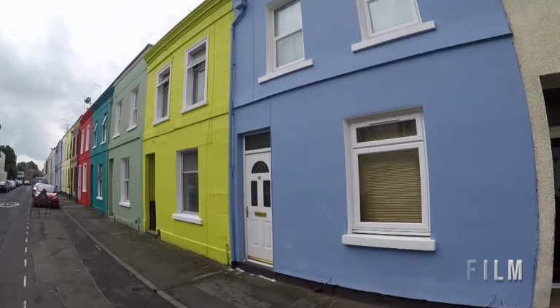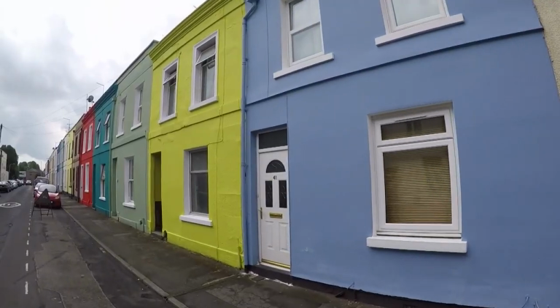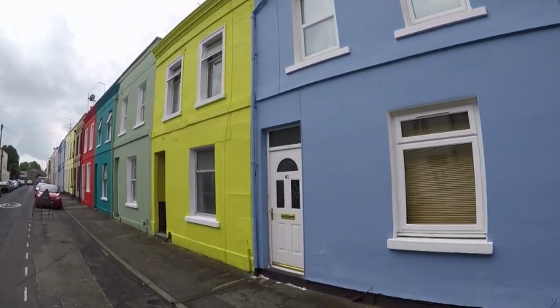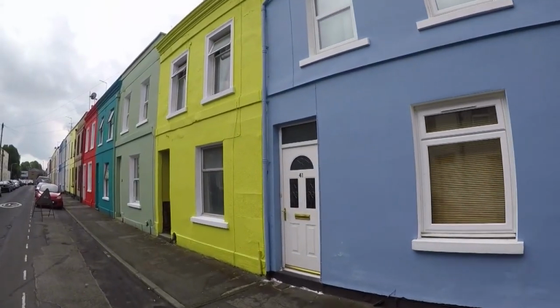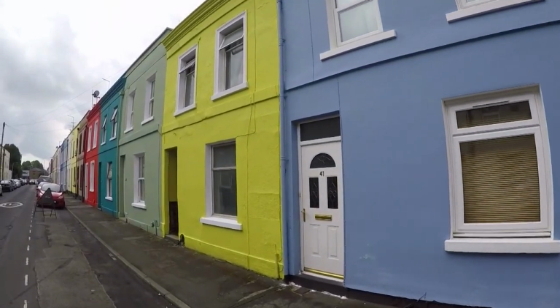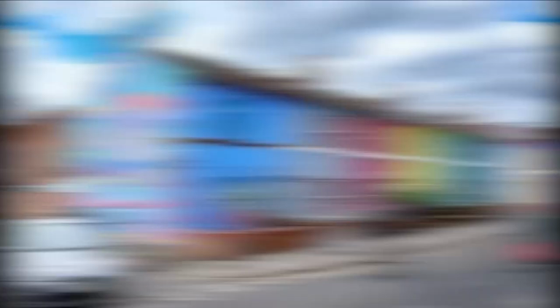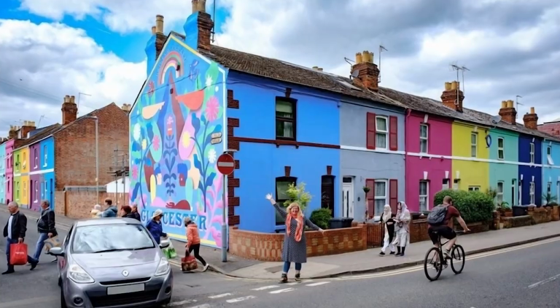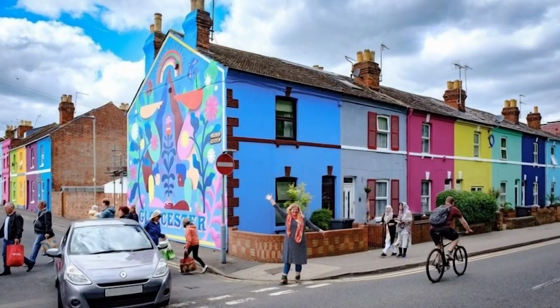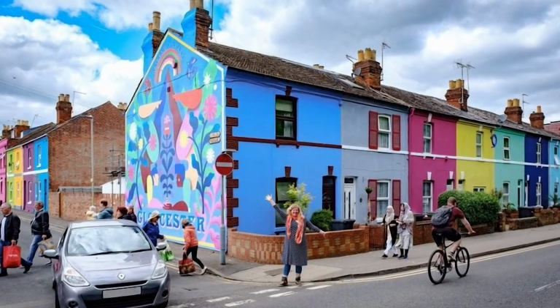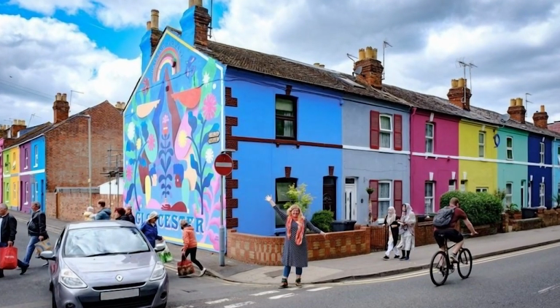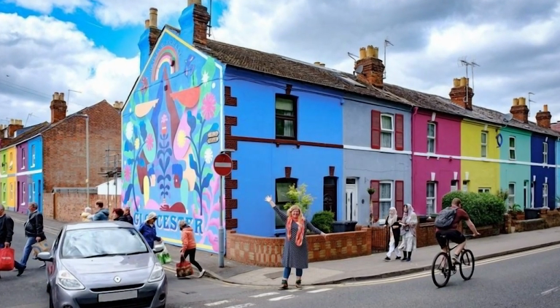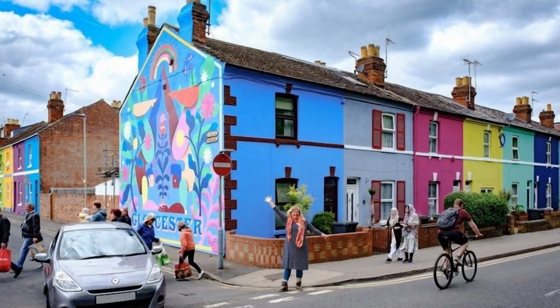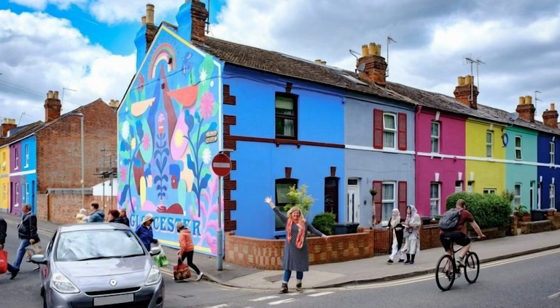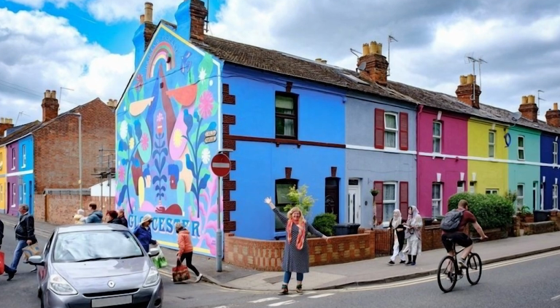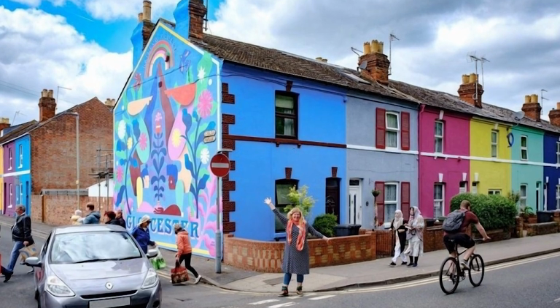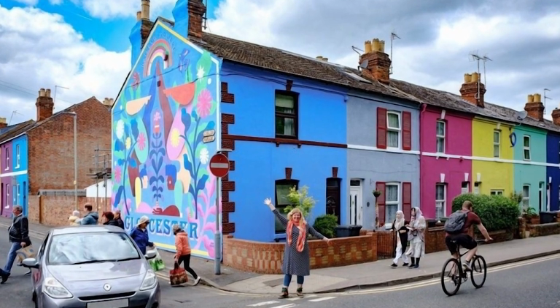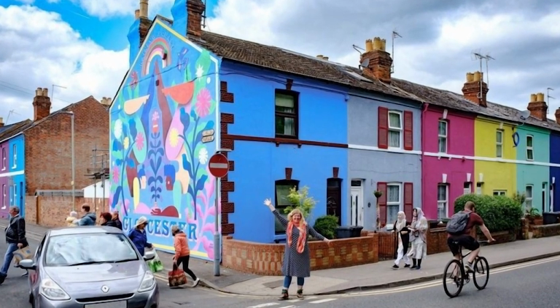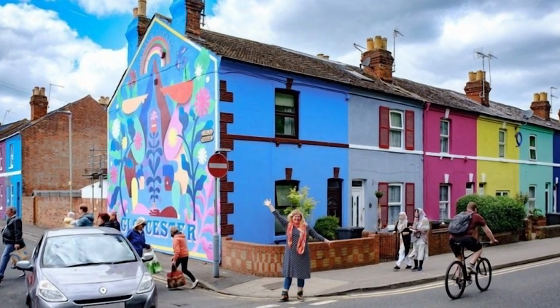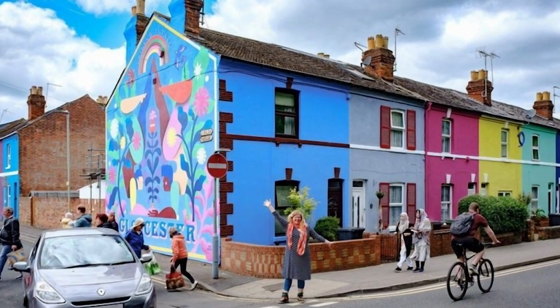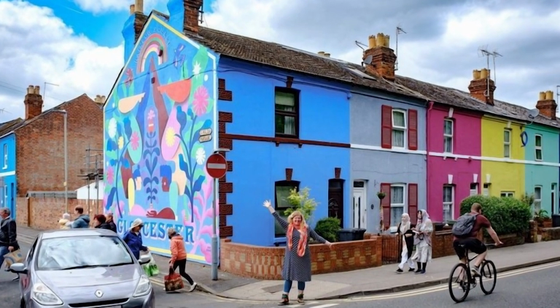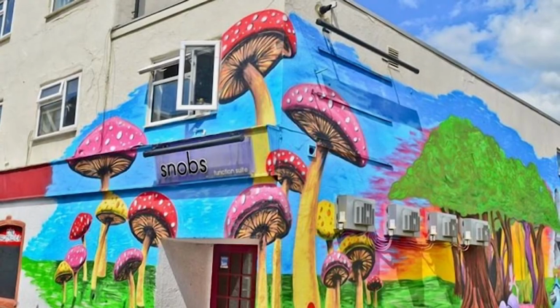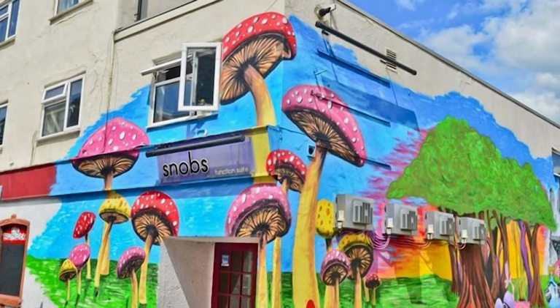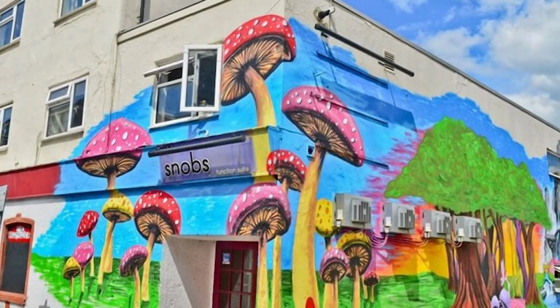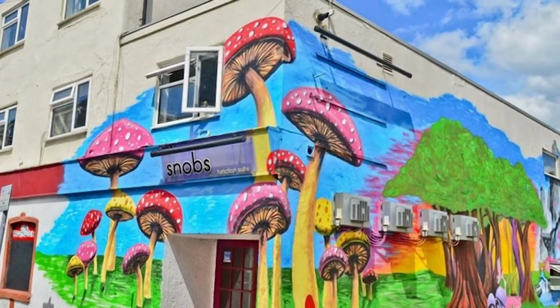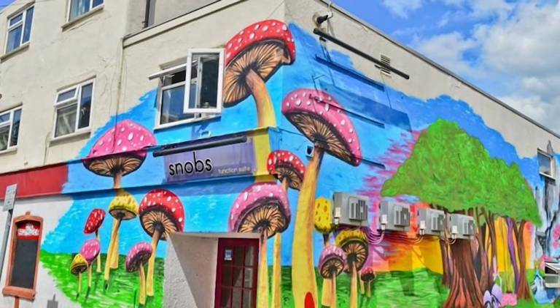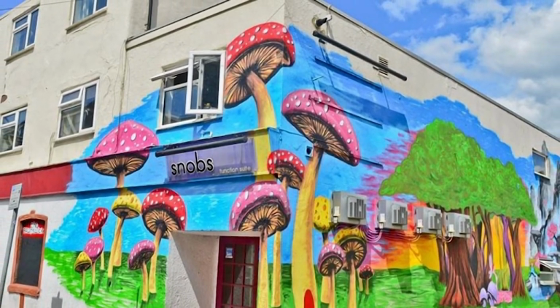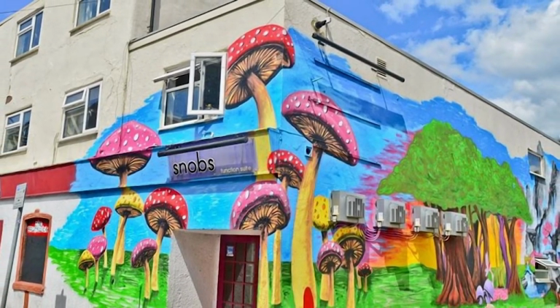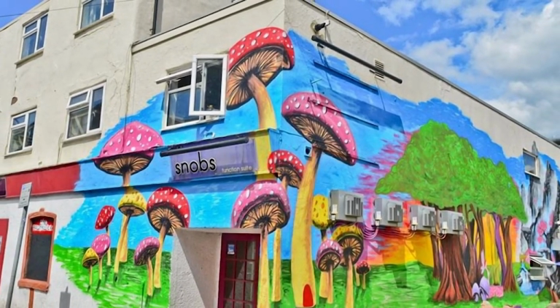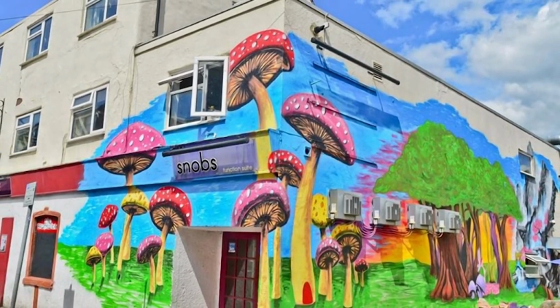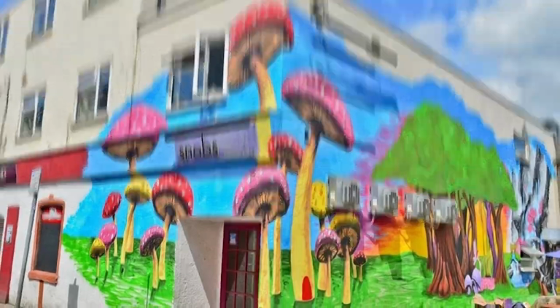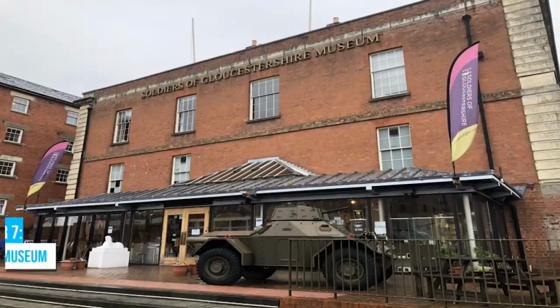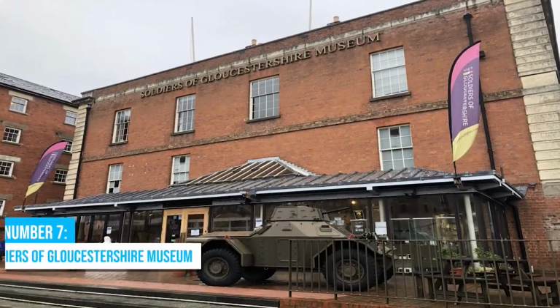But the excitement doesn't end there. Gloucester is embracing the urban art revolution, with other neighborhoods following suit and embracing their own transformative initiatives.